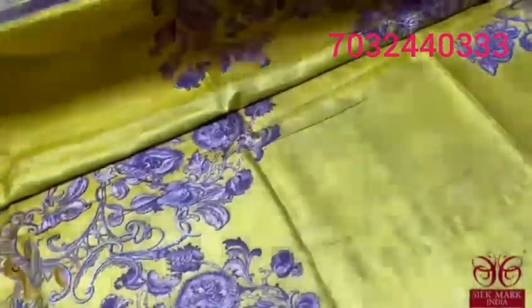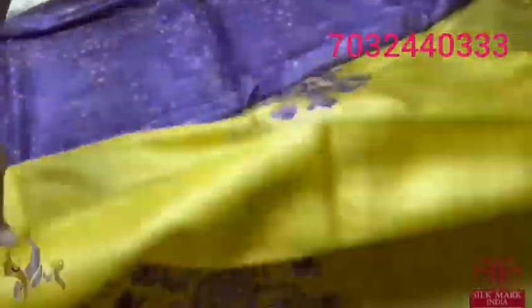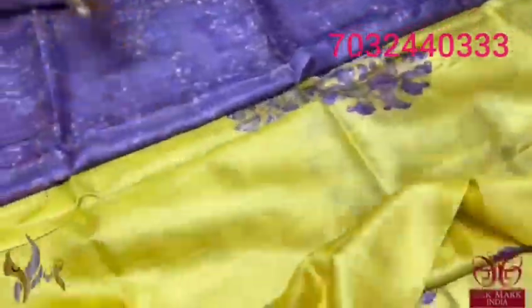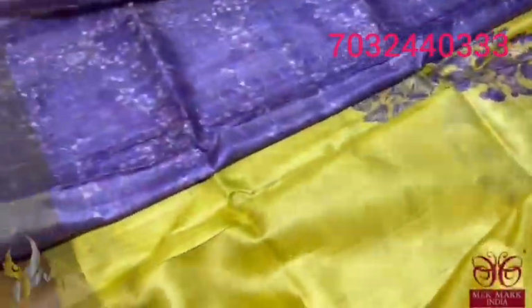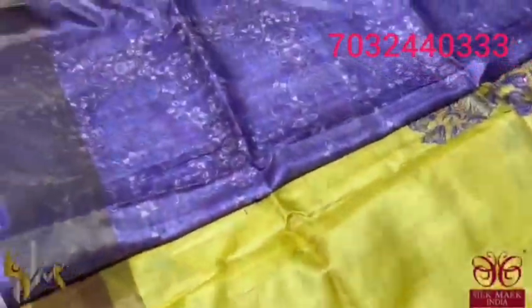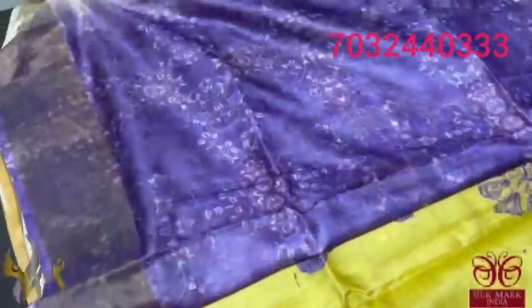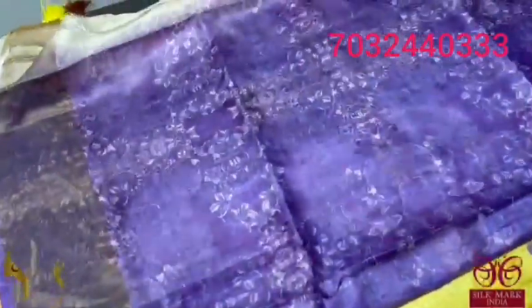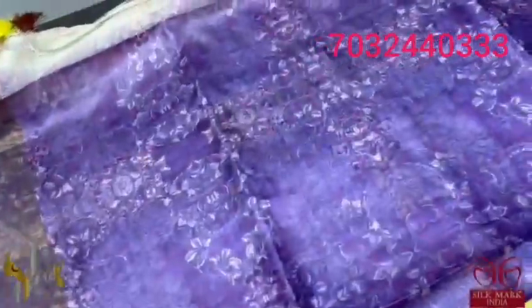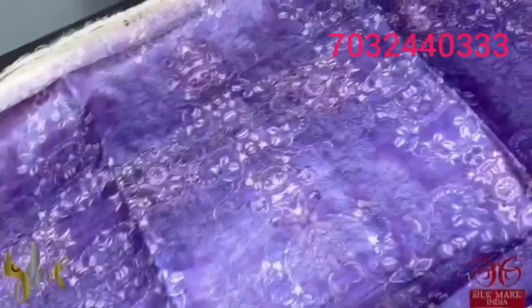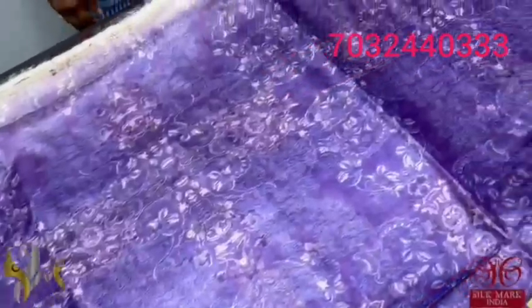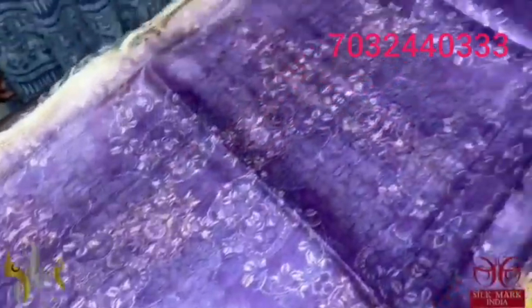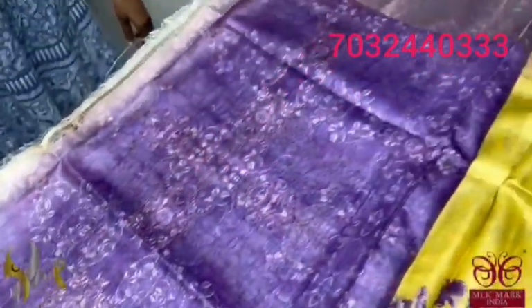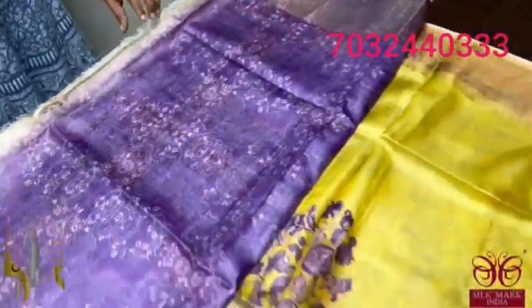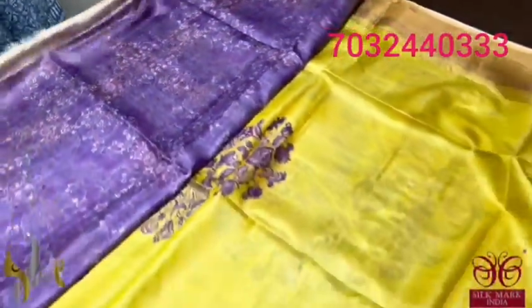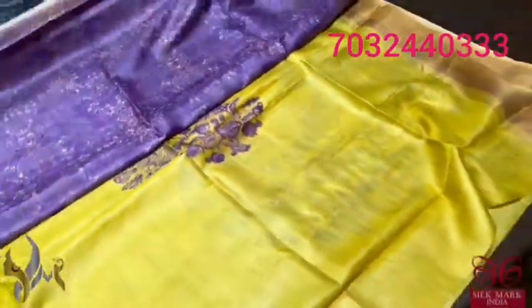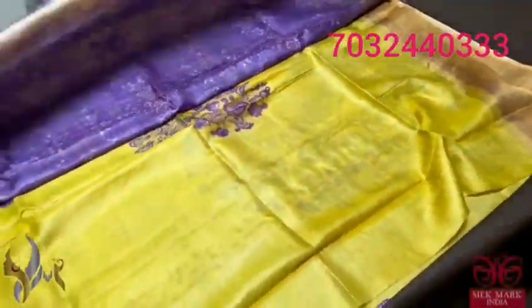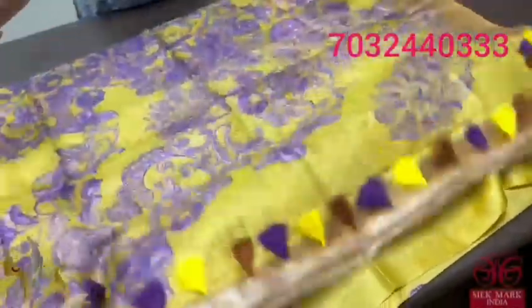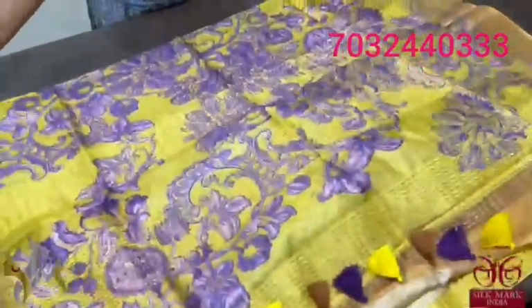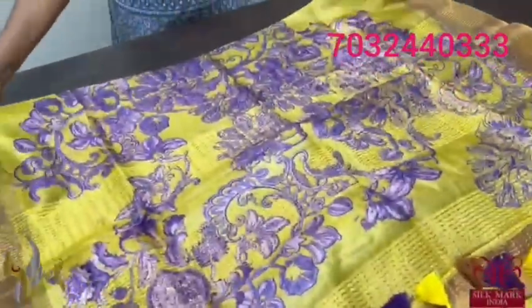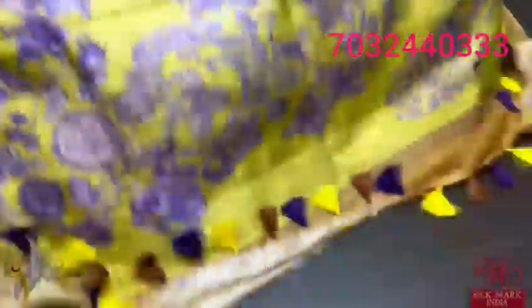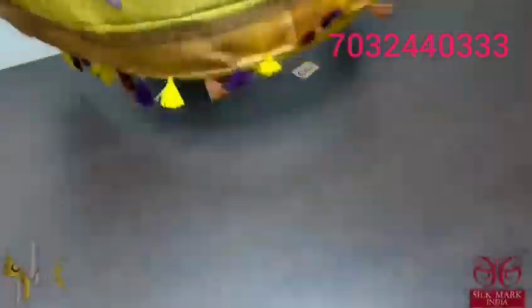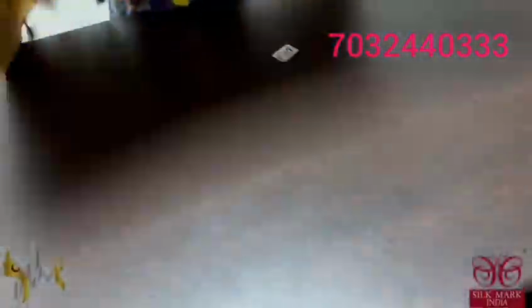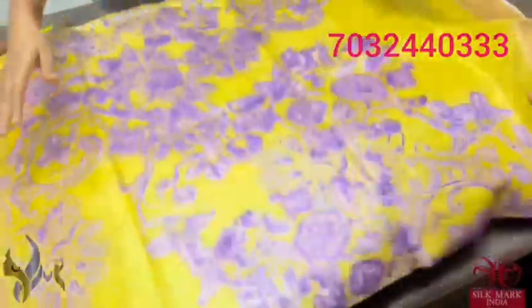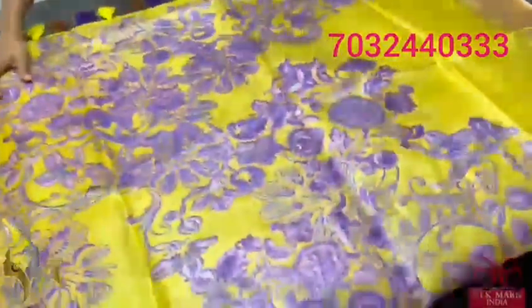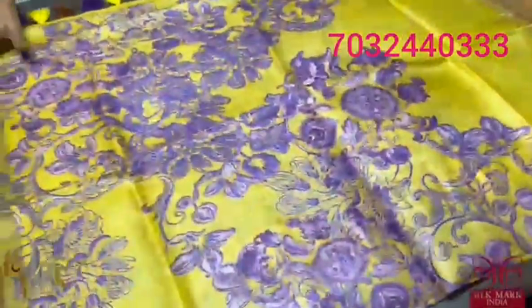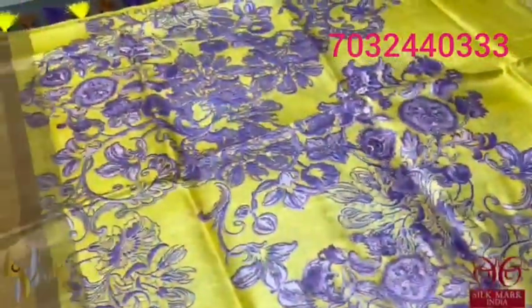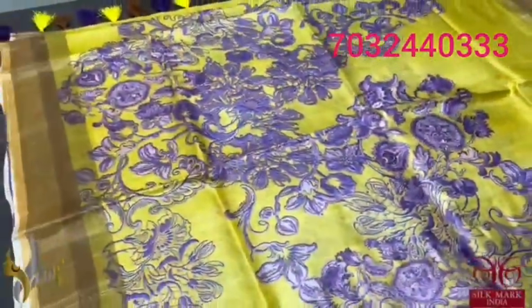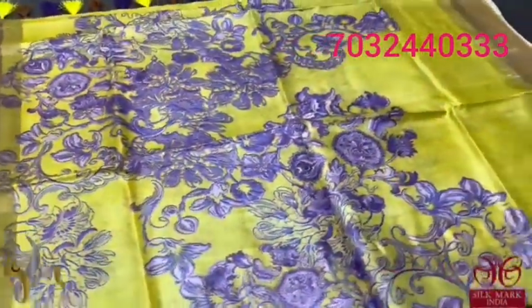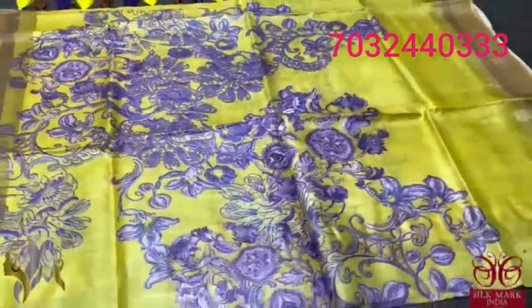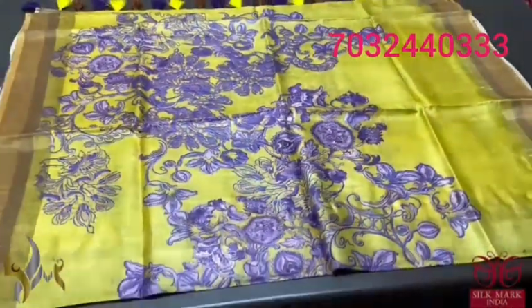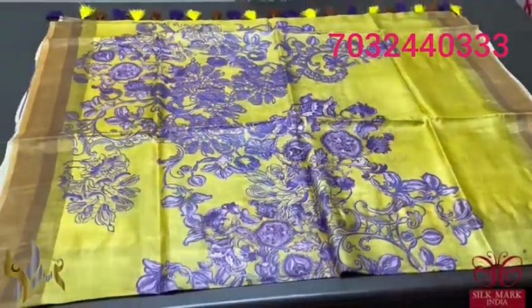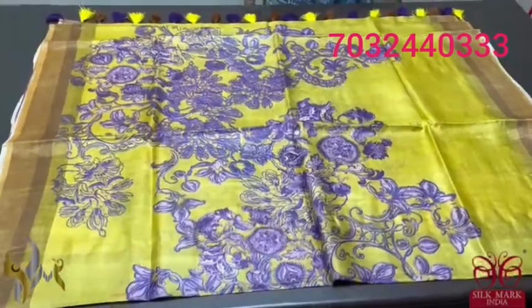The blouse piece of the saree is completely contrast with purple colour base, all over printed design in the blouse. Excellent design. The pallu also has the same running design with running zari lines in it. Excellent saree with authentic silk mark.